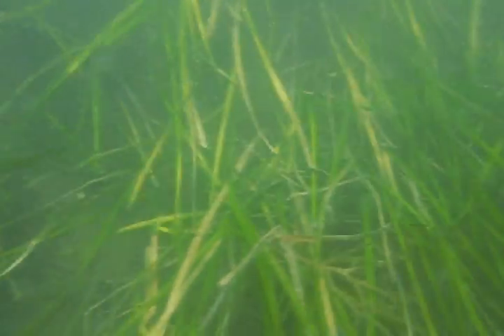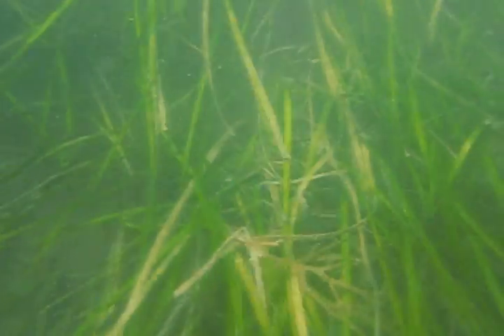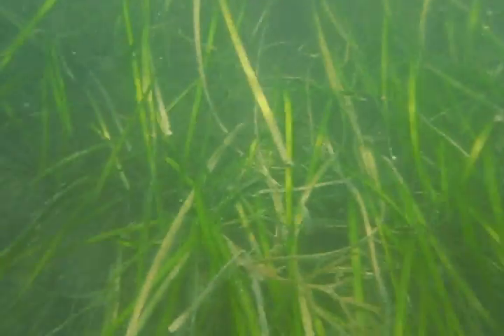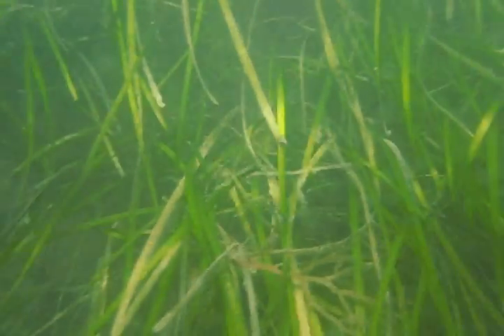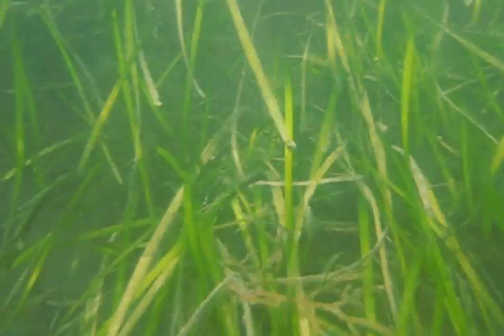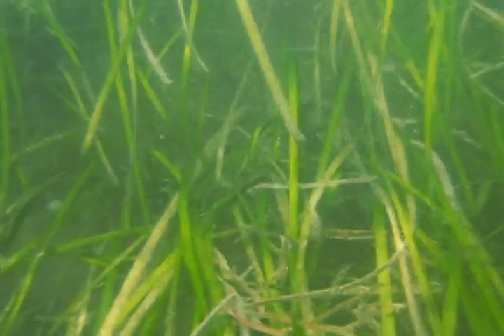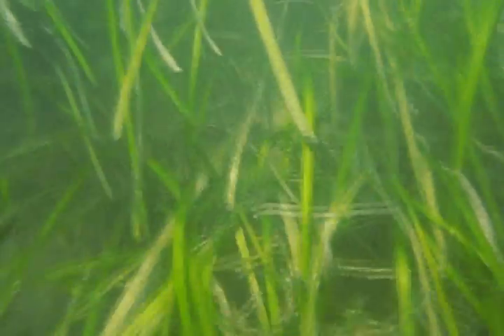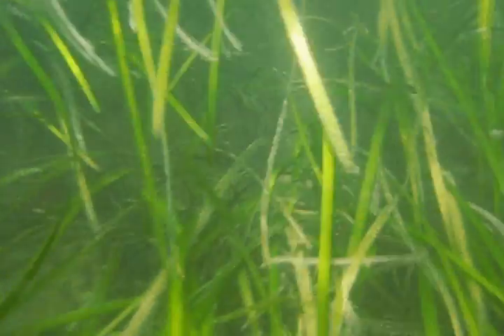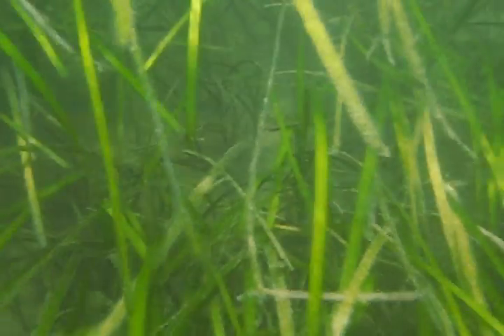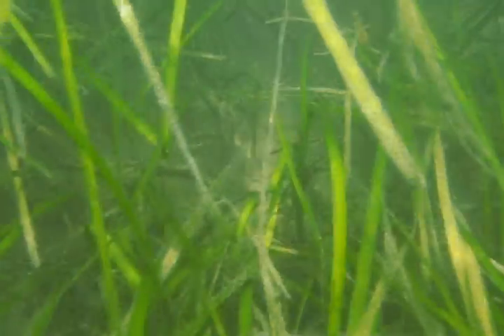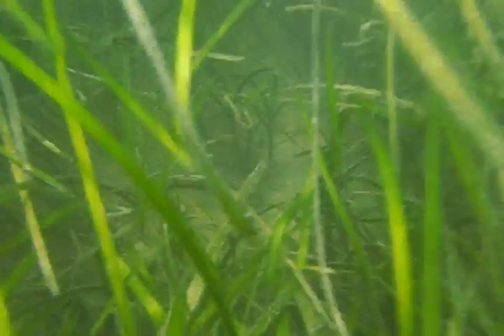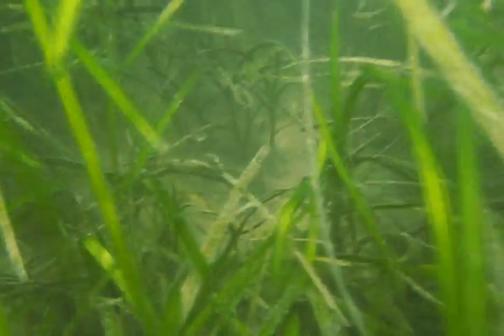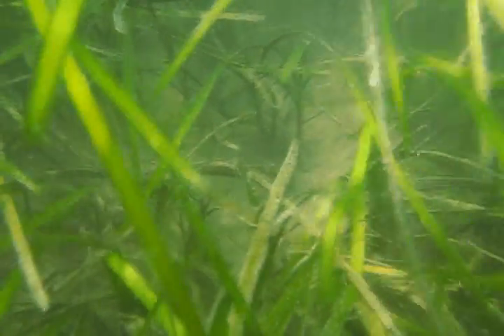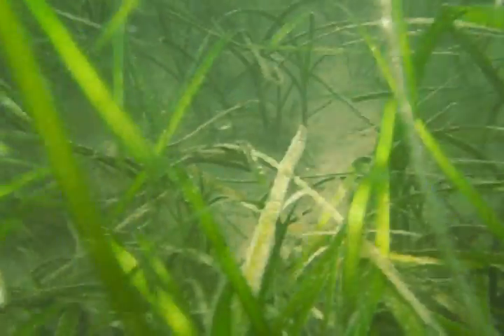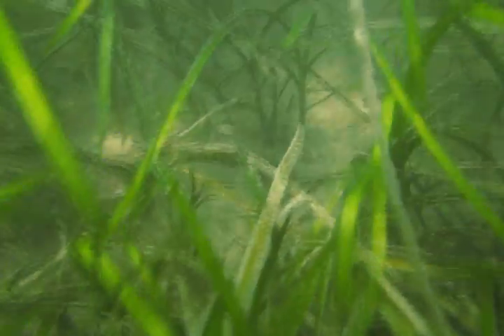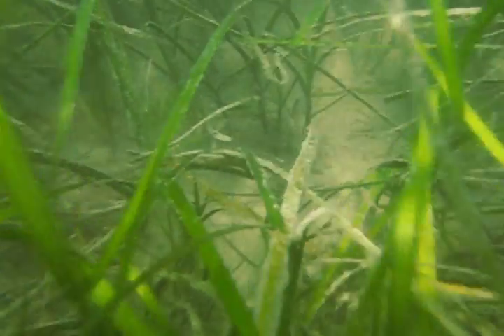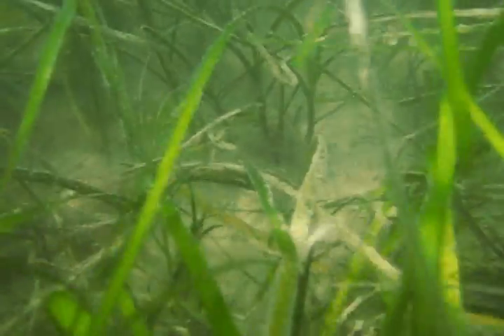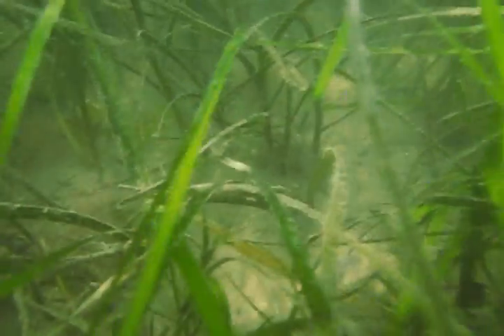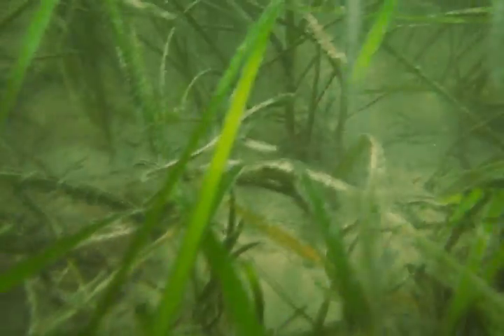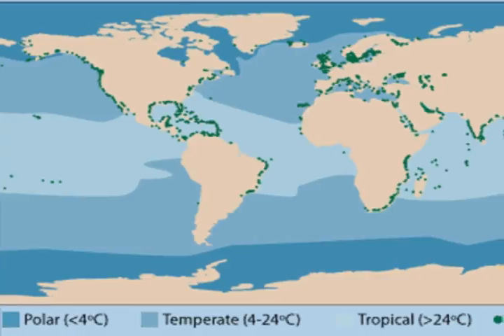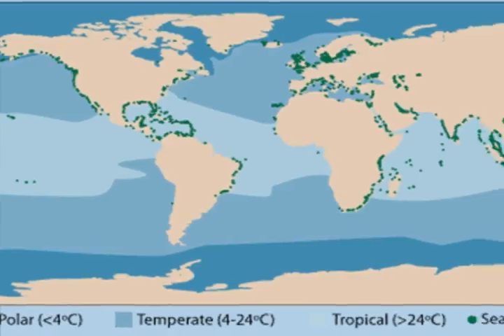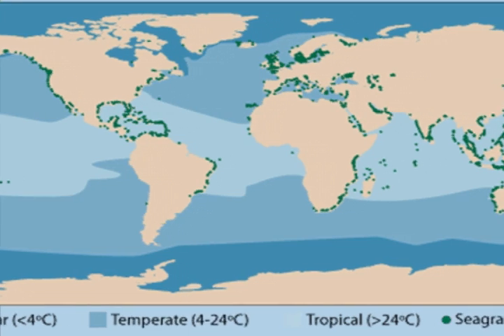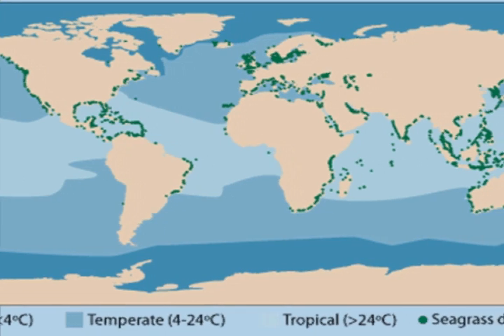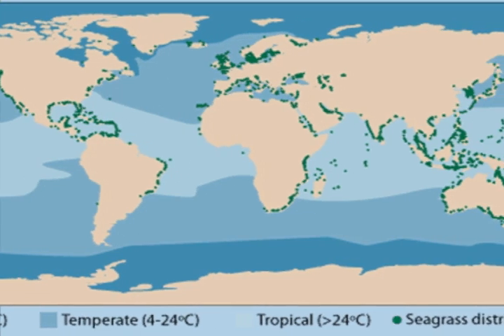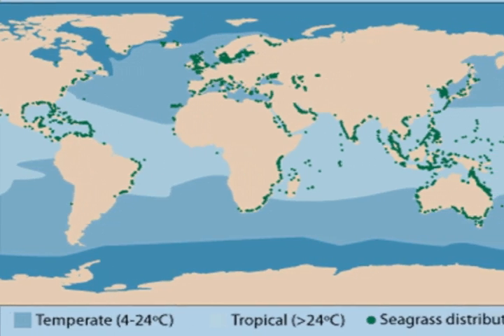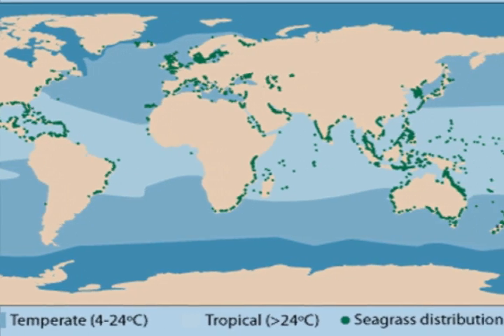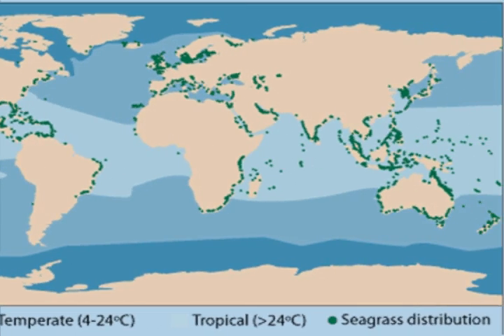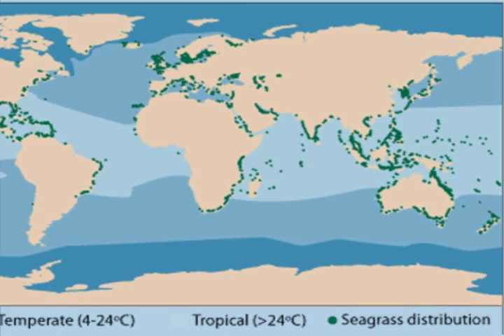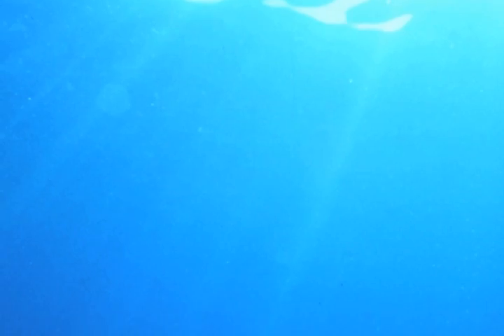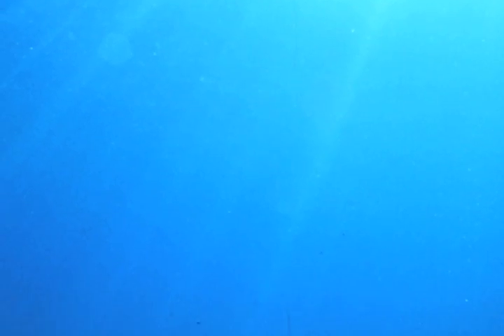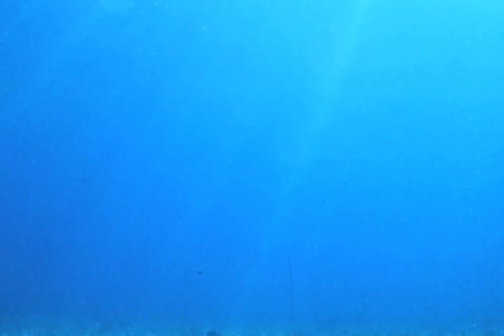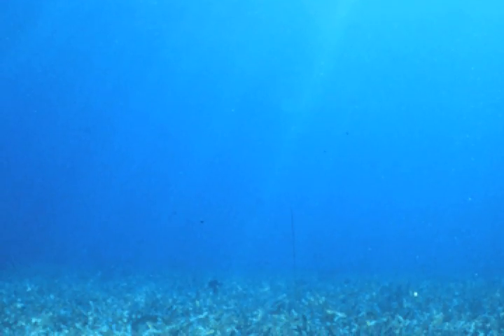Did you know that there are vast meadows of grass similar to your lawn living underwater? These plants, called seagrass, live in coastal areas throughout the world in water that is shallow enough for the sunlight to reach the bottom where they're rooted.